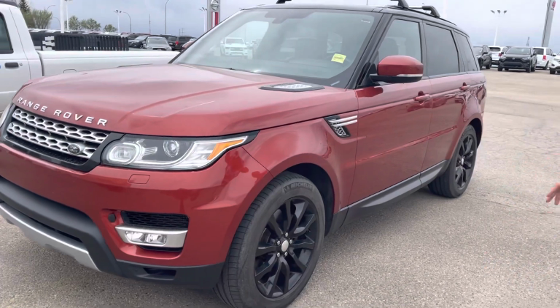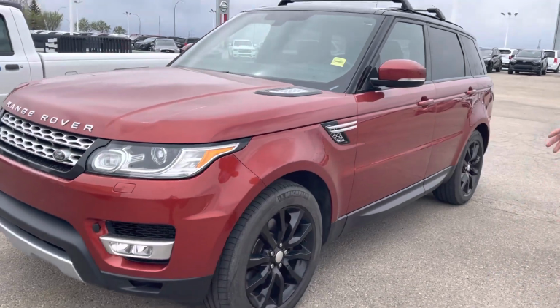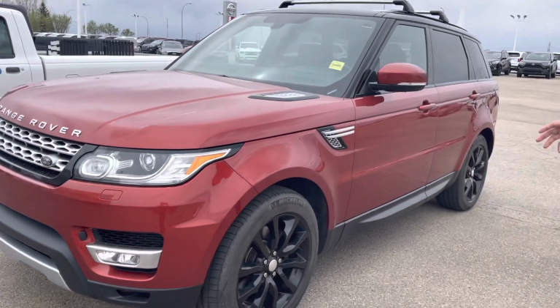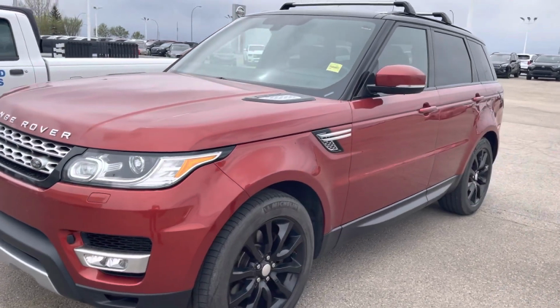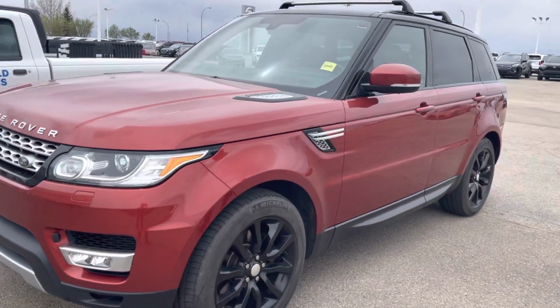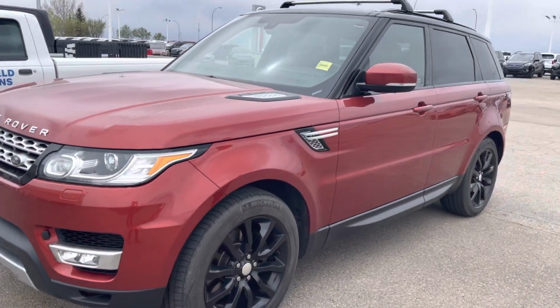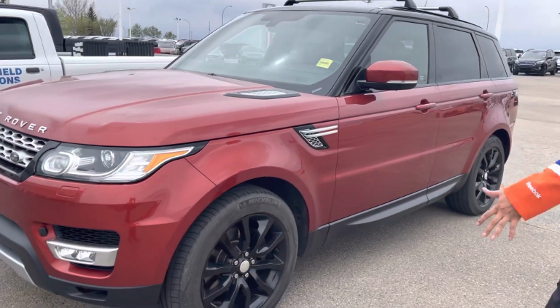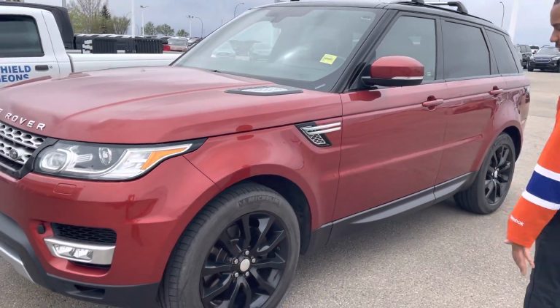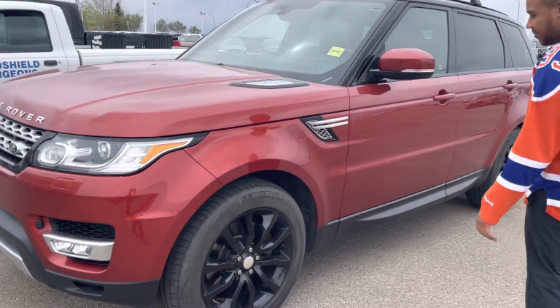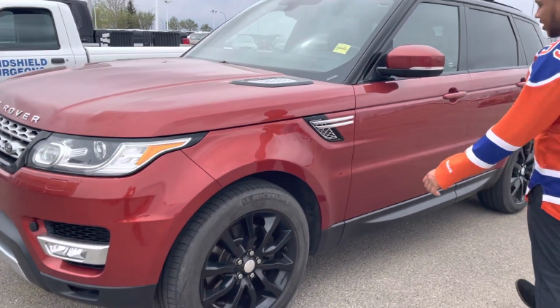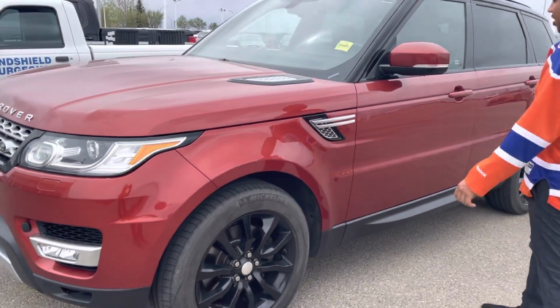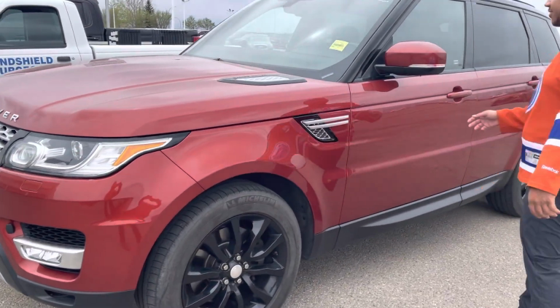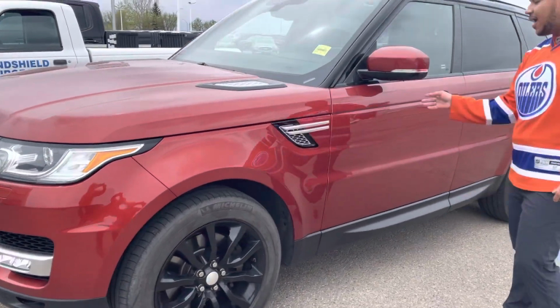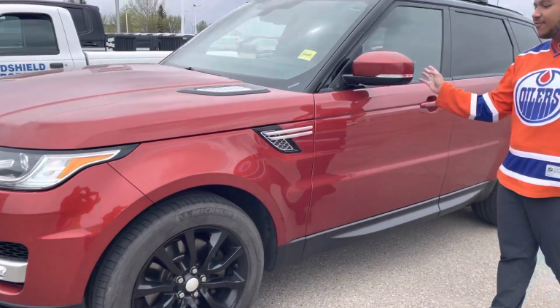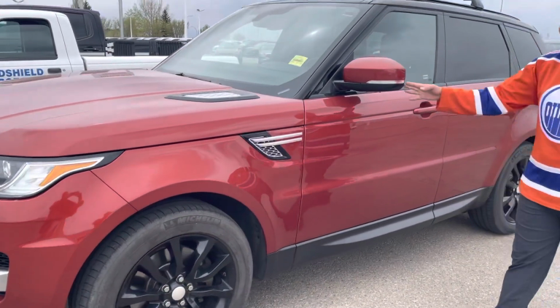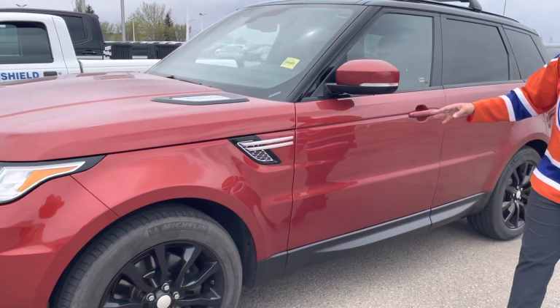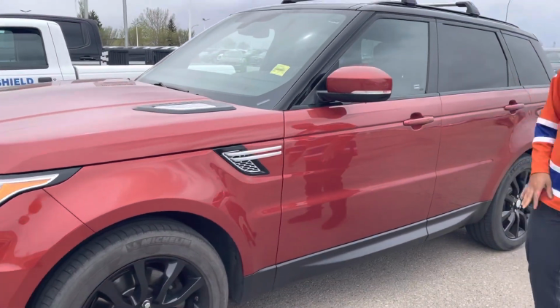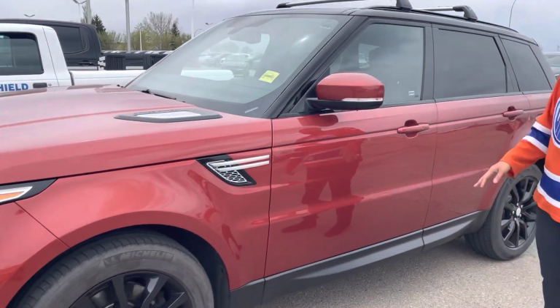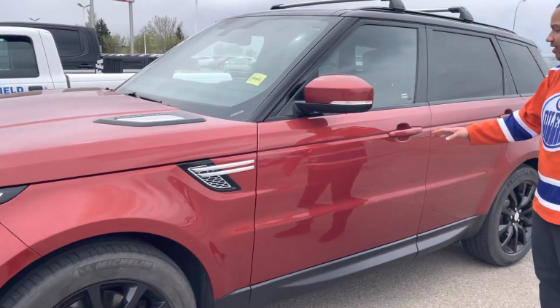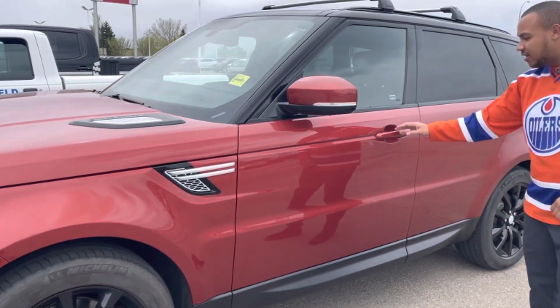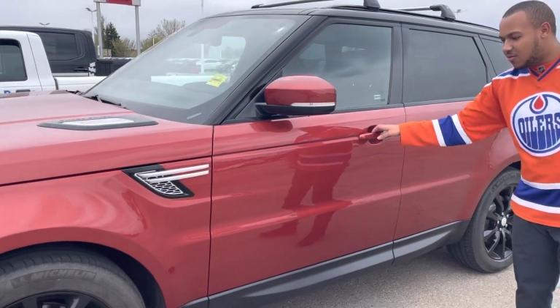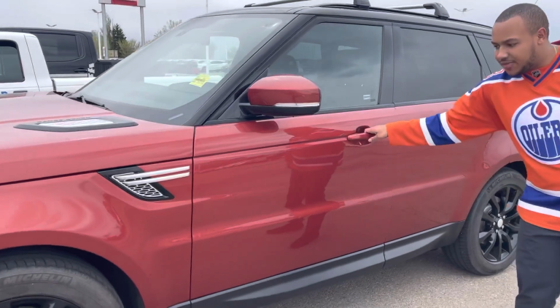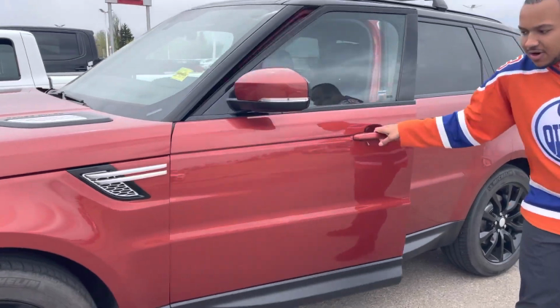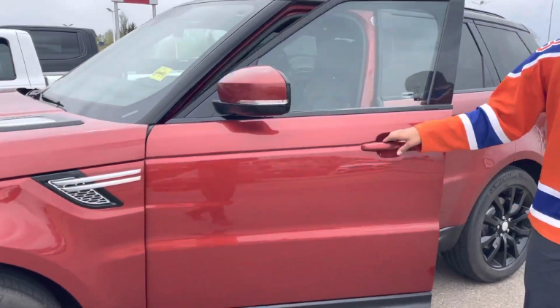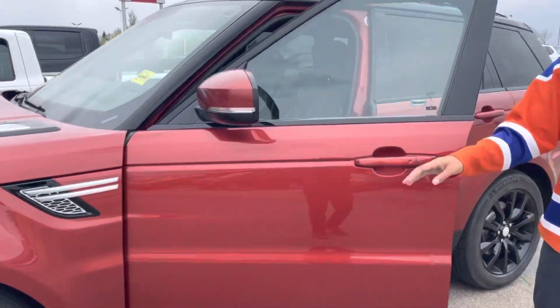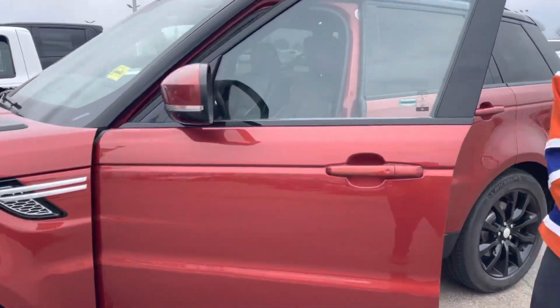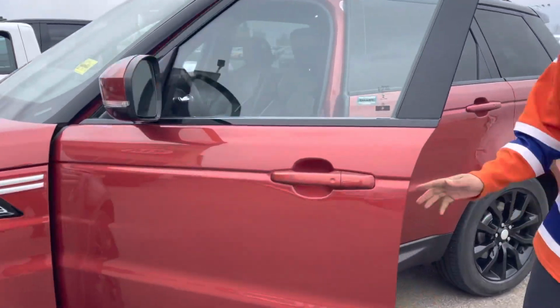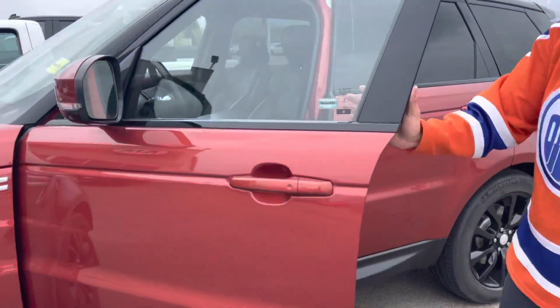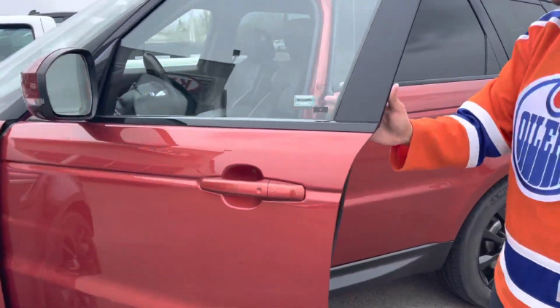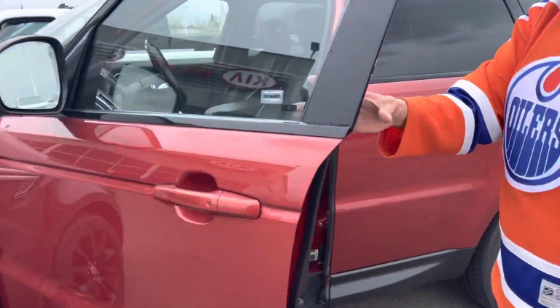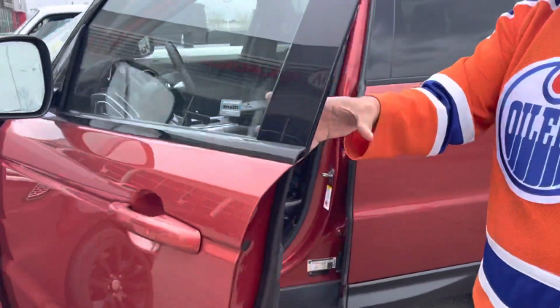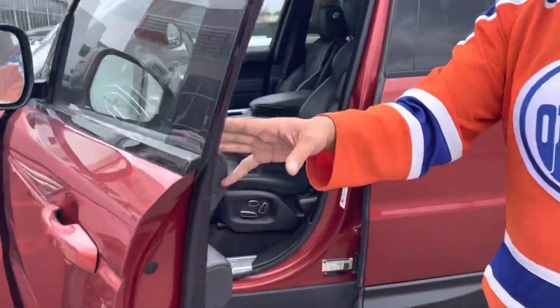You're going to have the all black Range Rover rims, you're also going to have your LED side indicators with your full leather interior coming on the inside here.